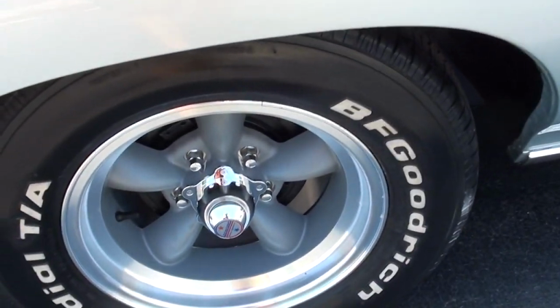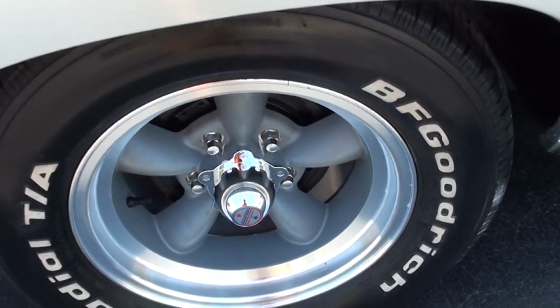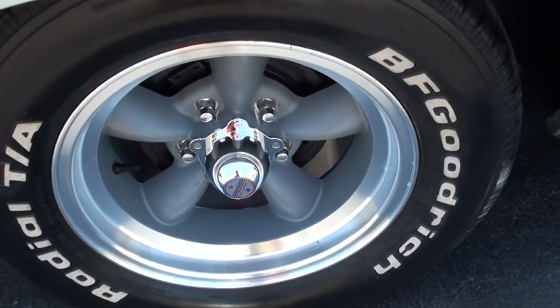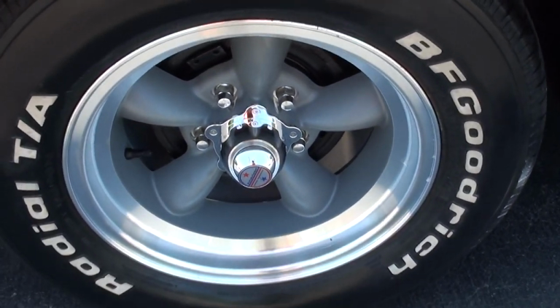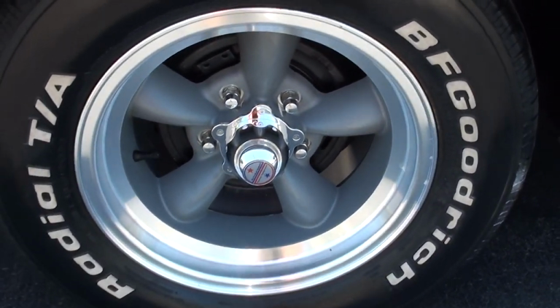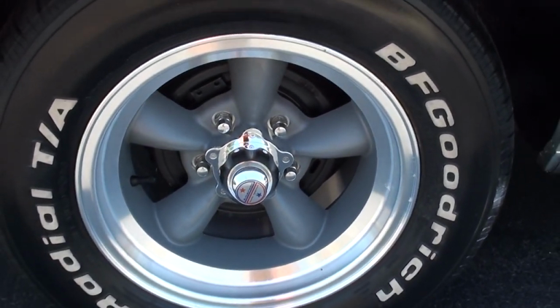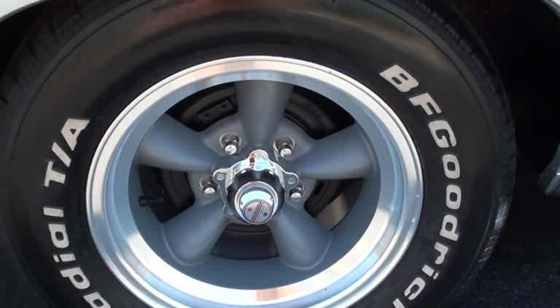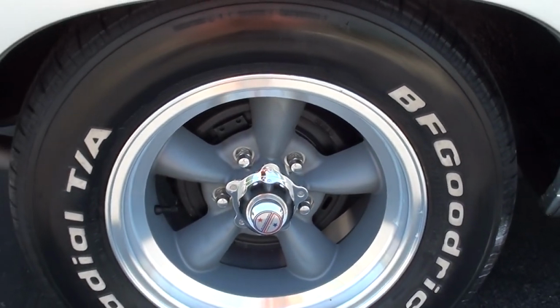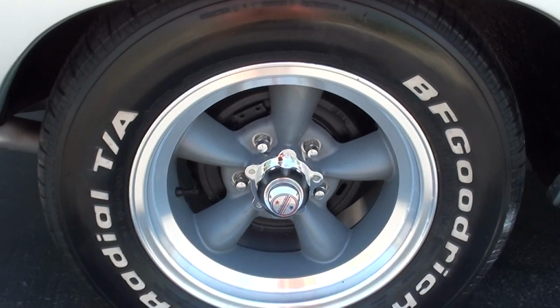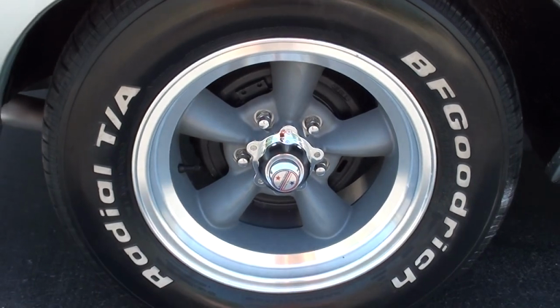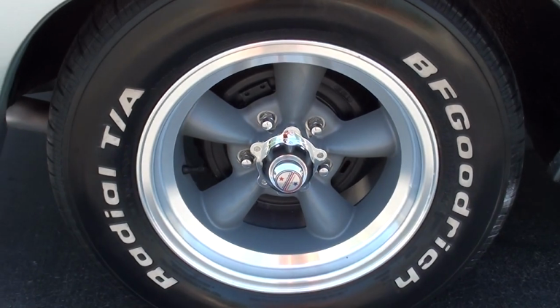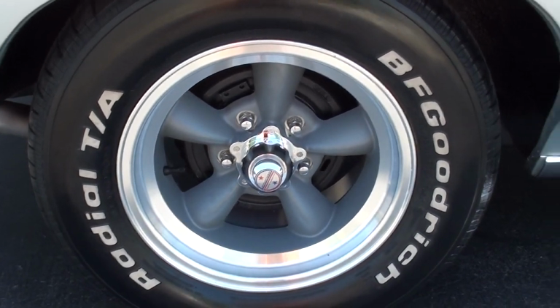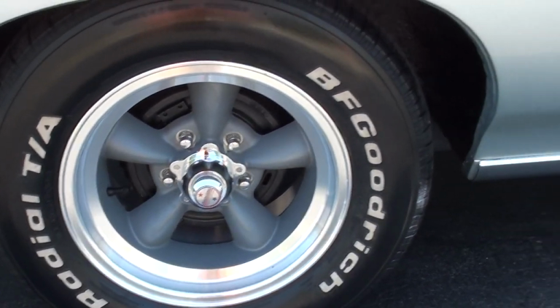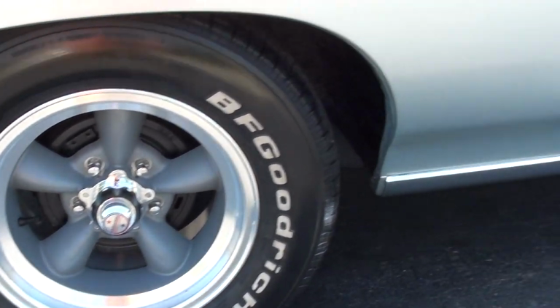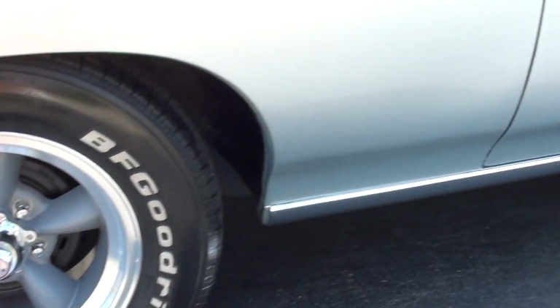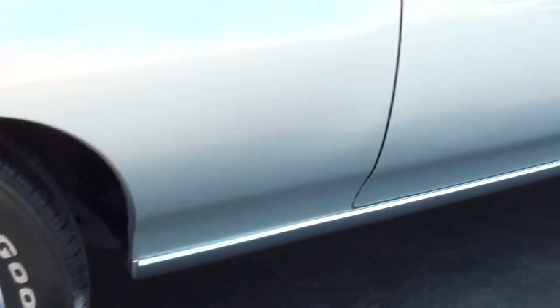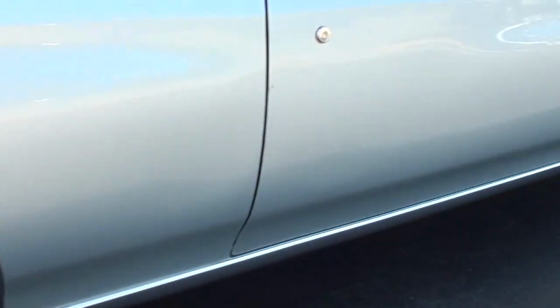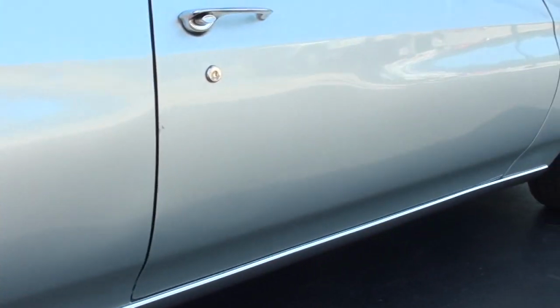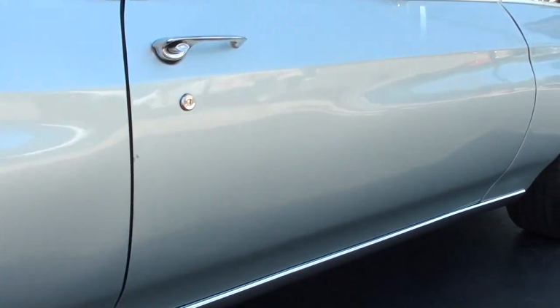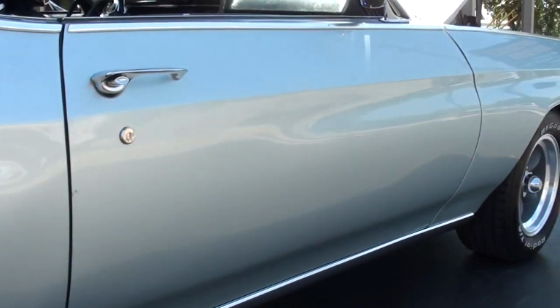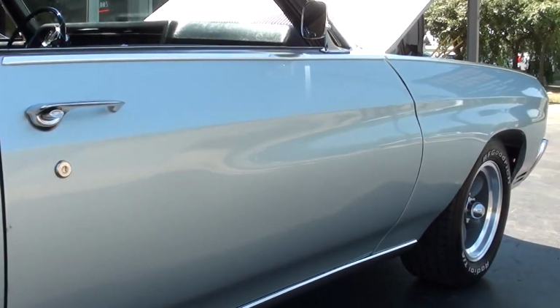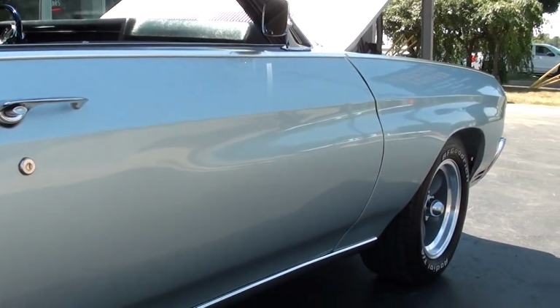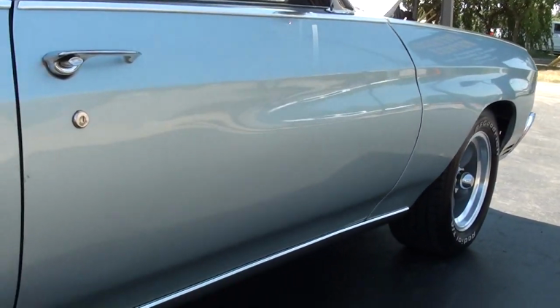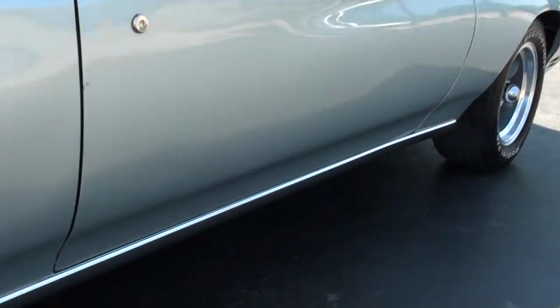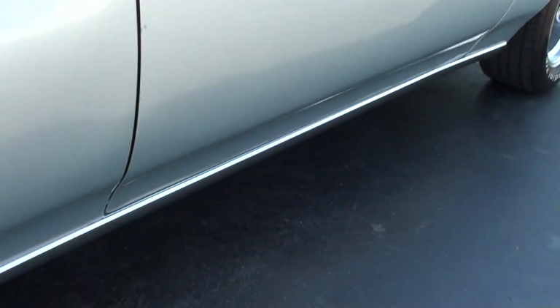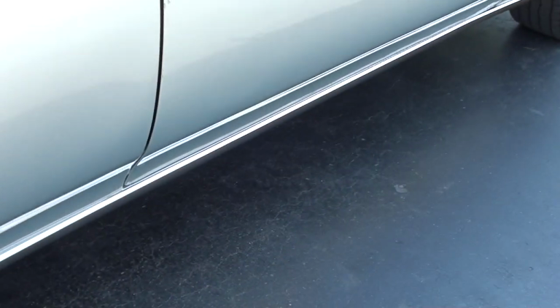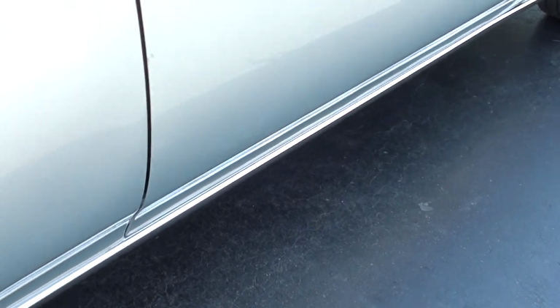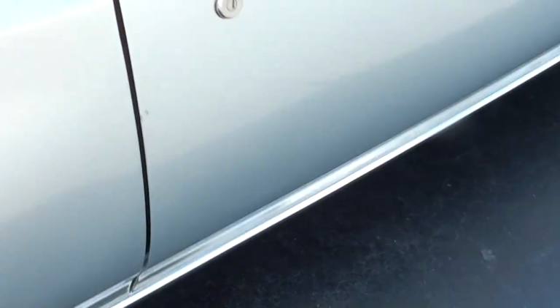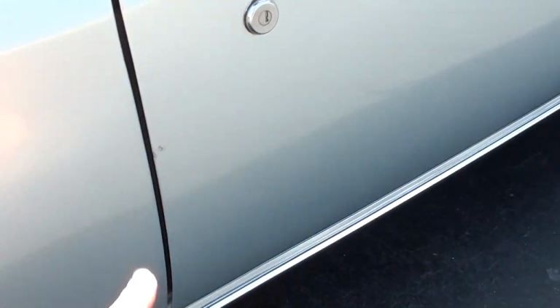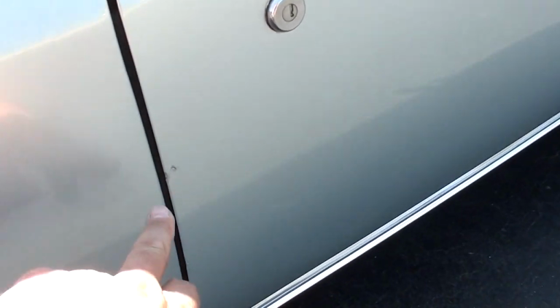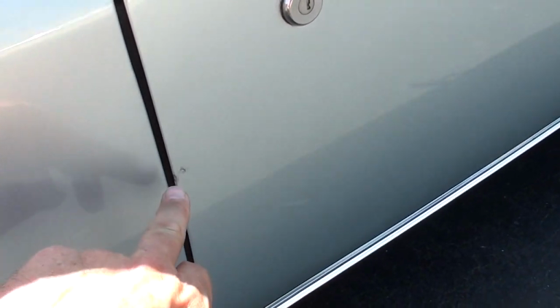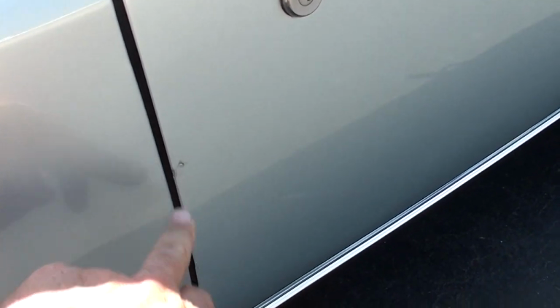I probably would put wheel well opening chrome on the car — that's the one thing I thought about doing. But like I said, I just left it alone. I didn't want to overdo this car.